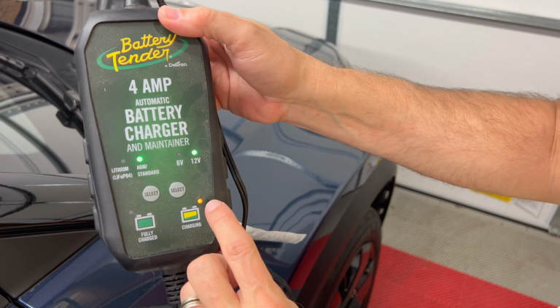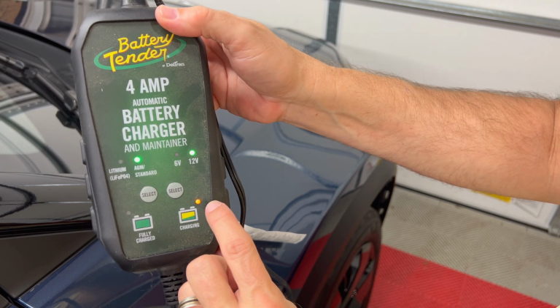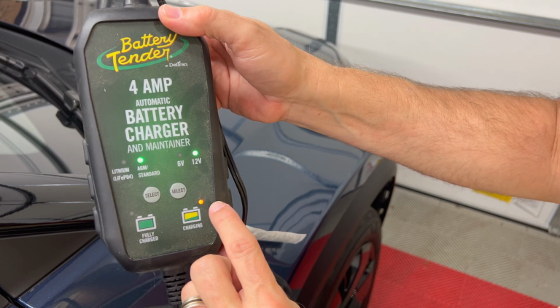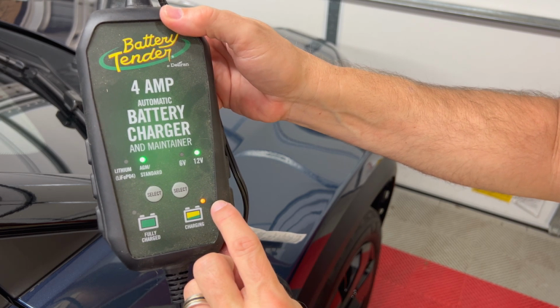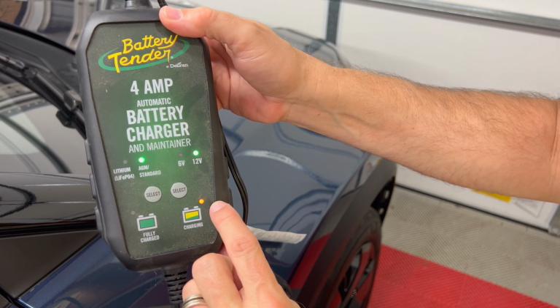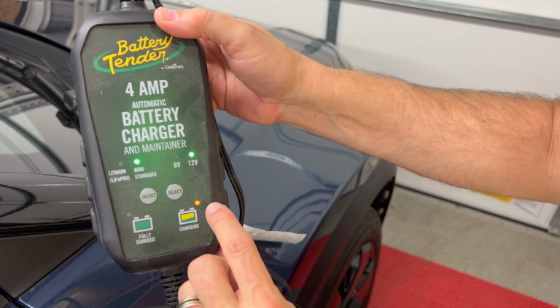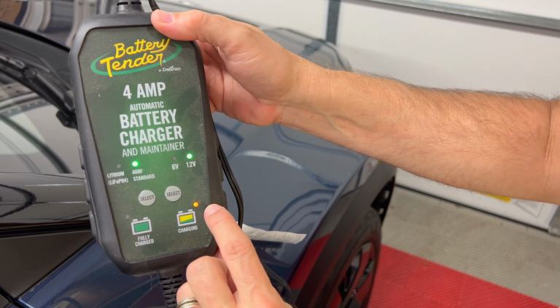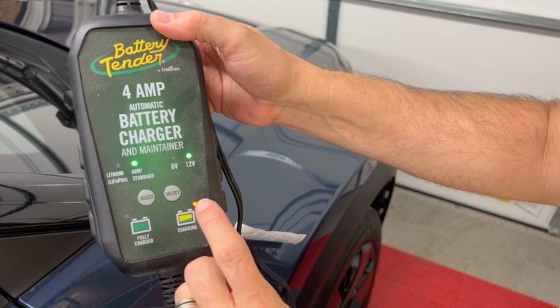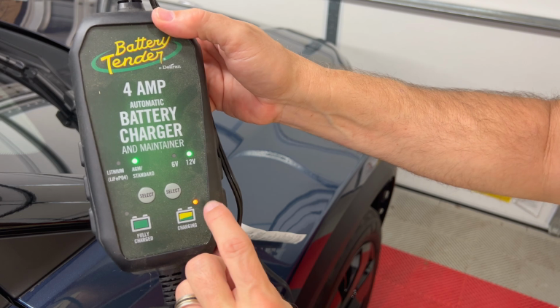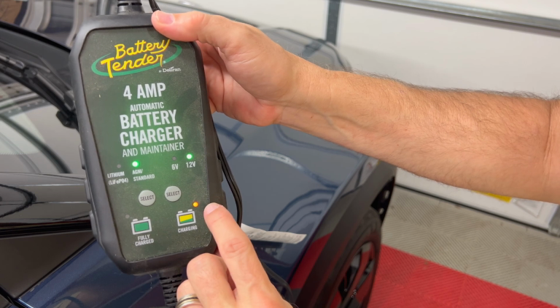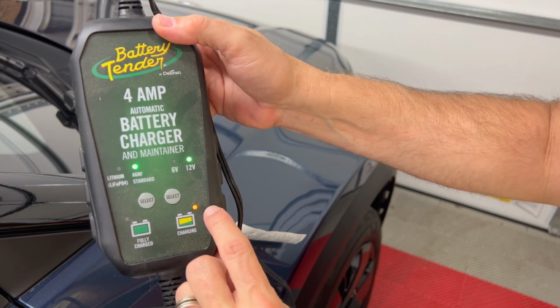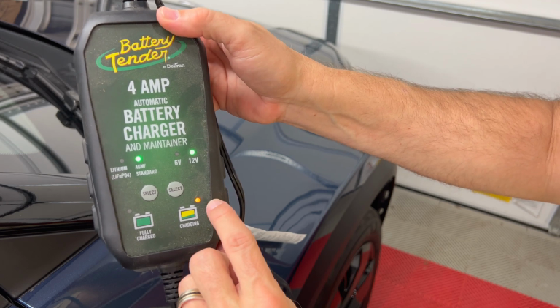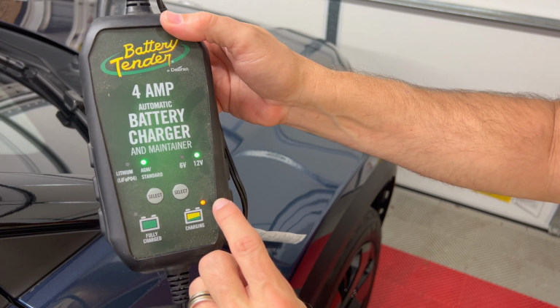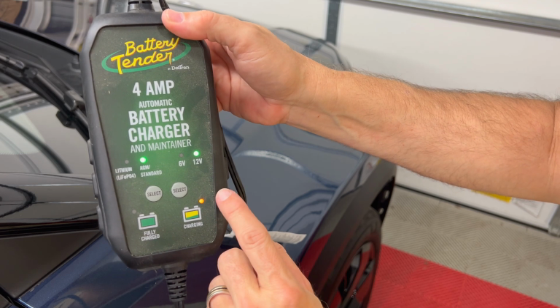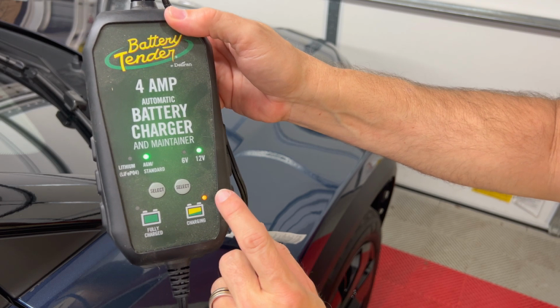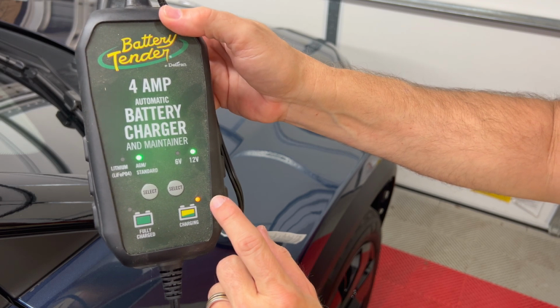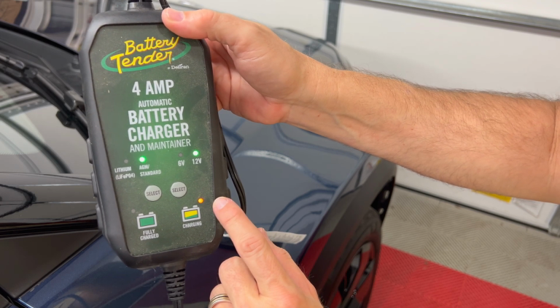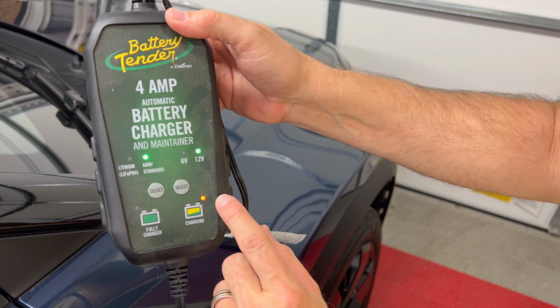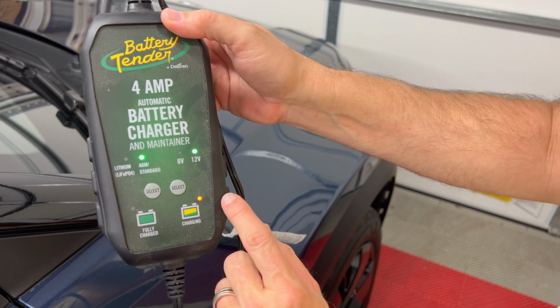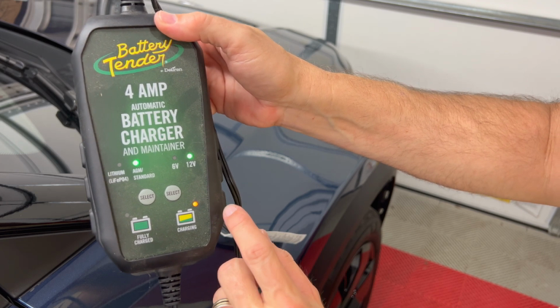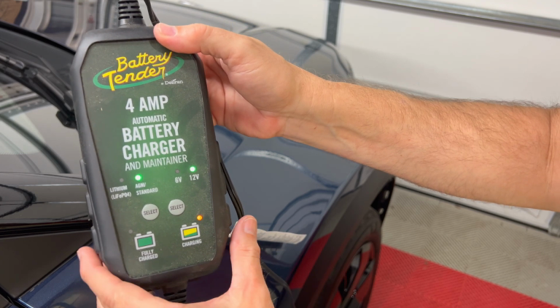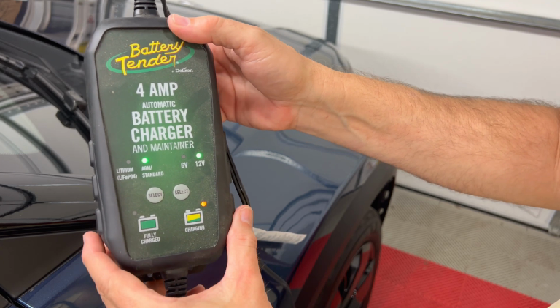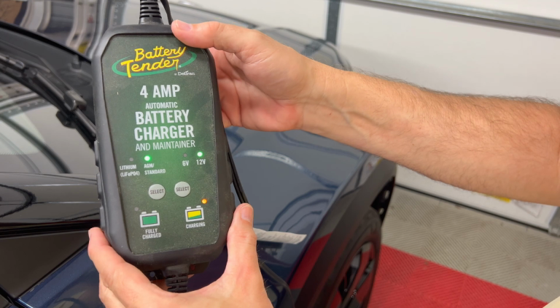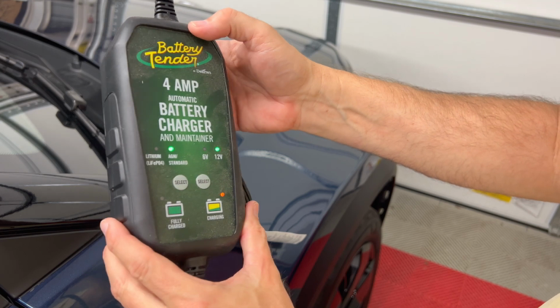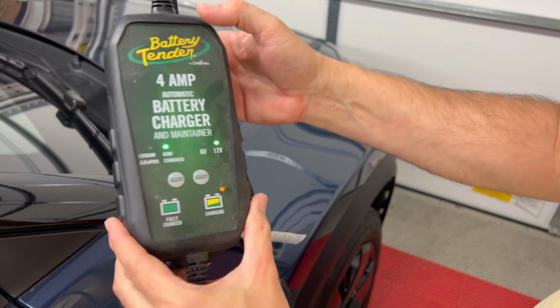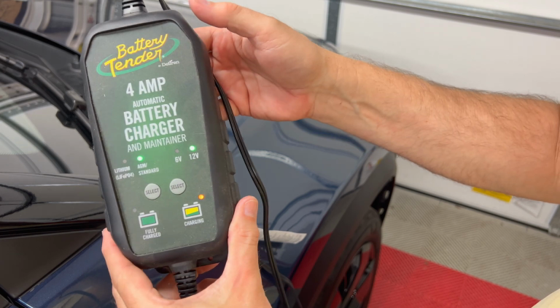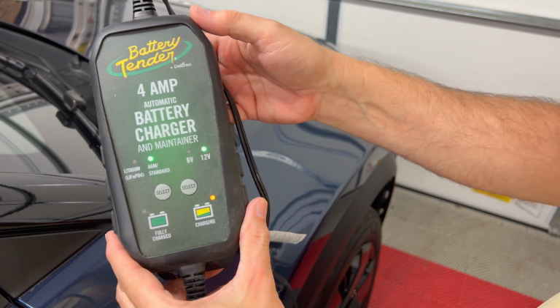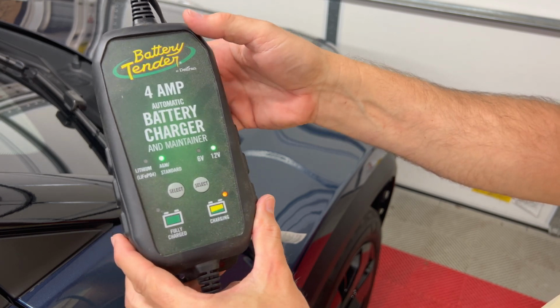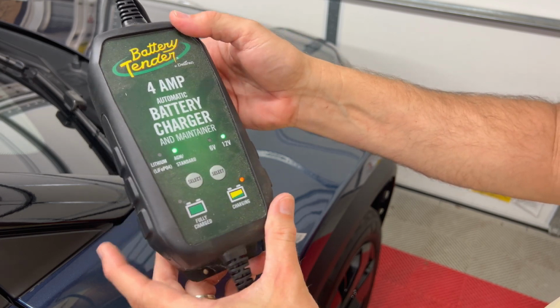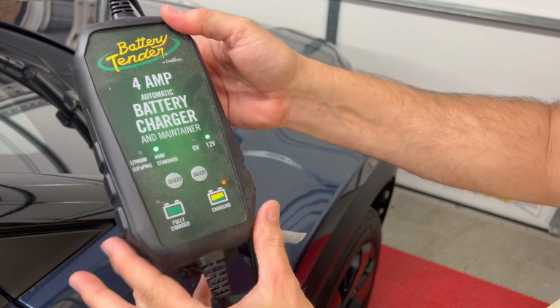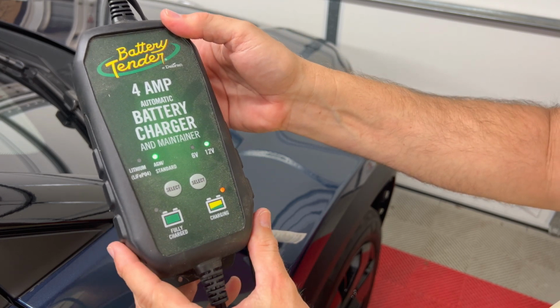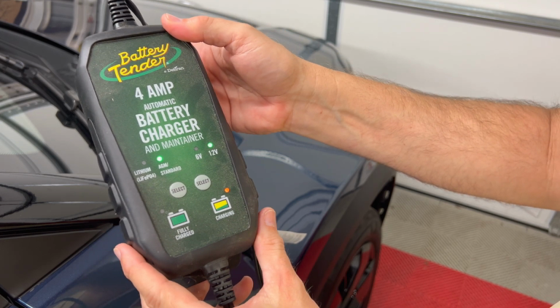It's under 13 volts right now, so this will most likely charge it up to 13 volts and keep it there. I'll check back in 12 hours and see how it worked.